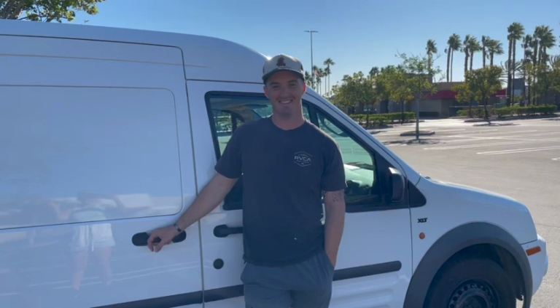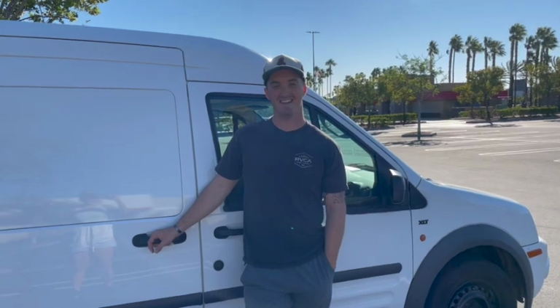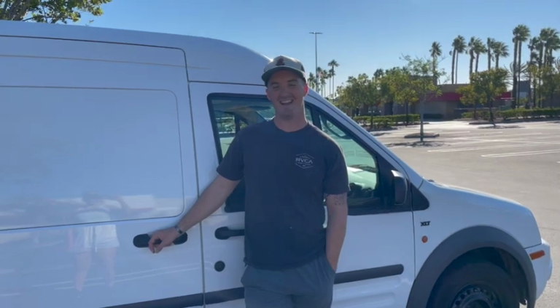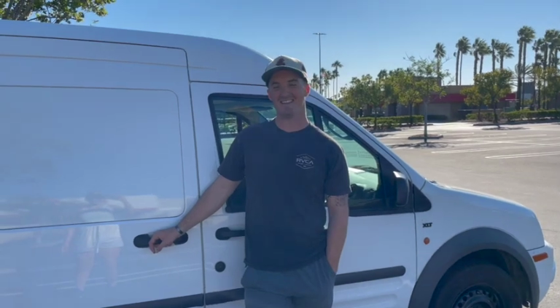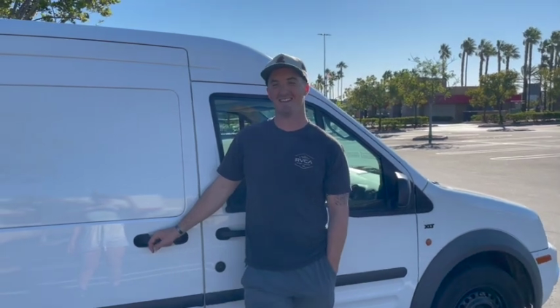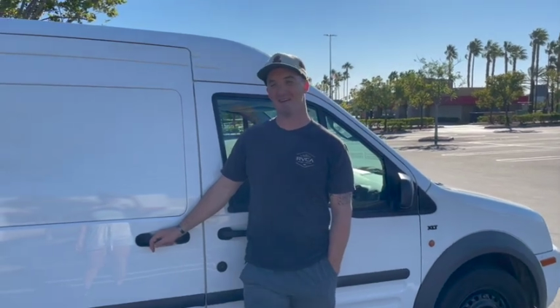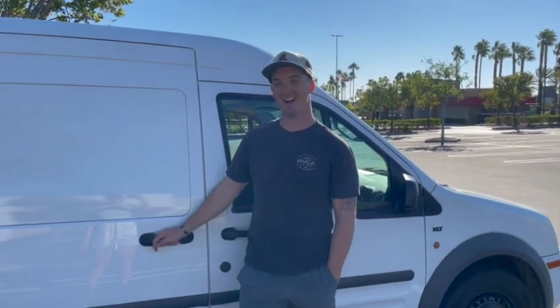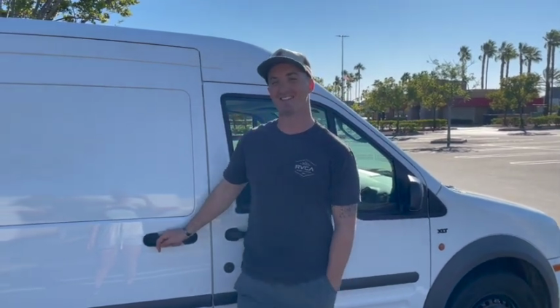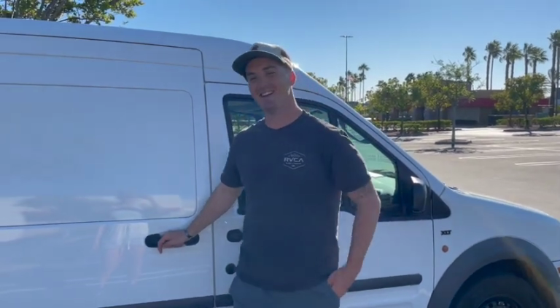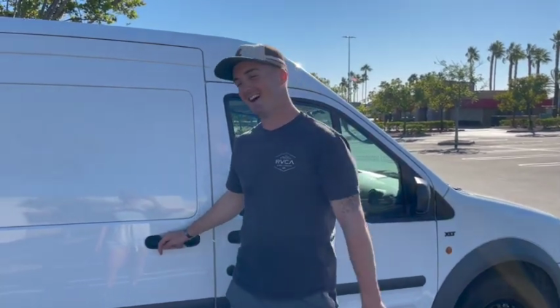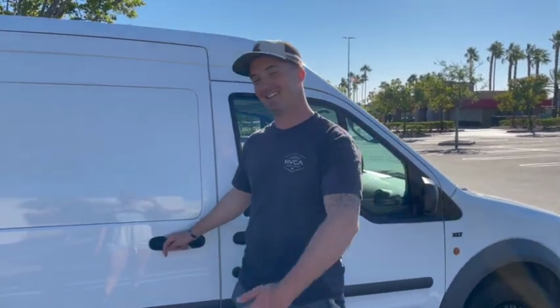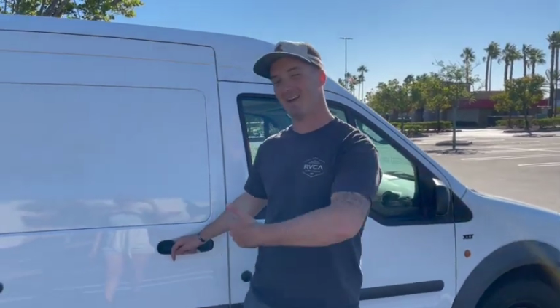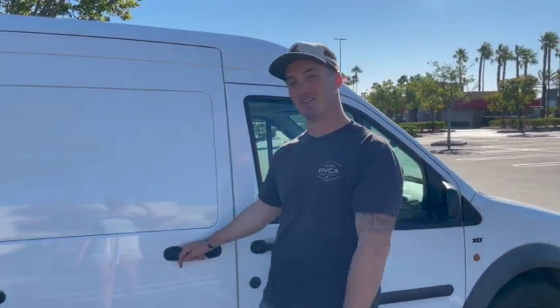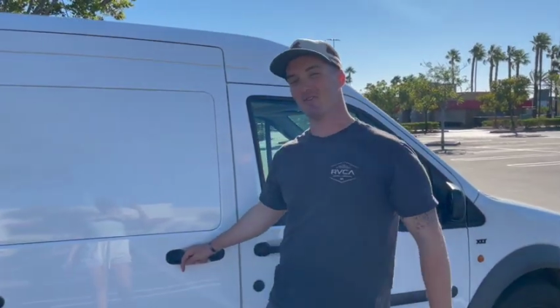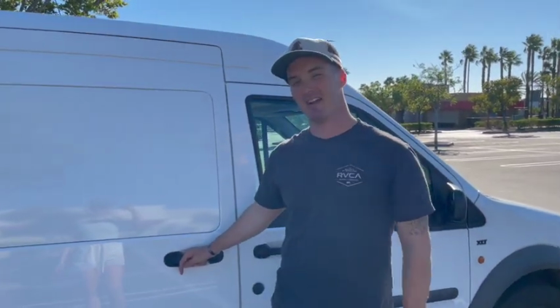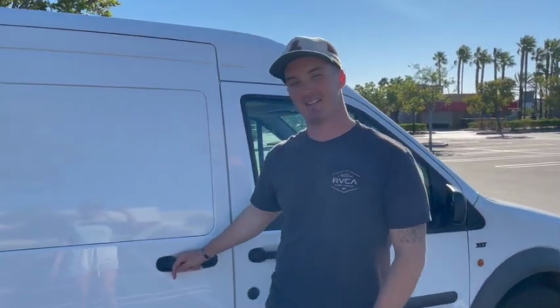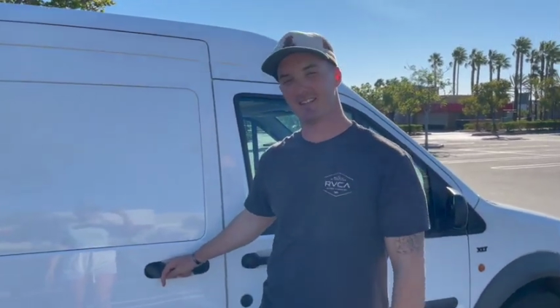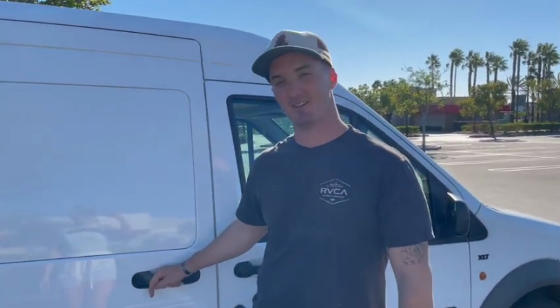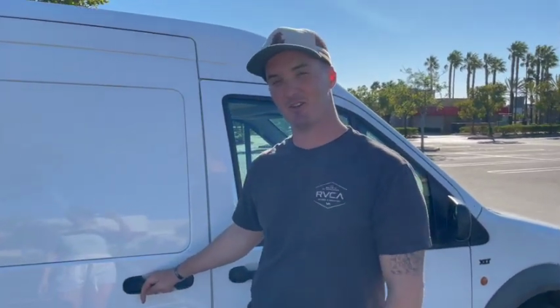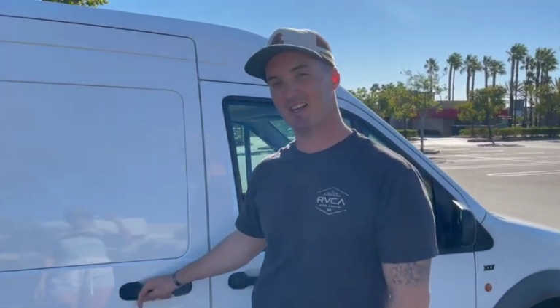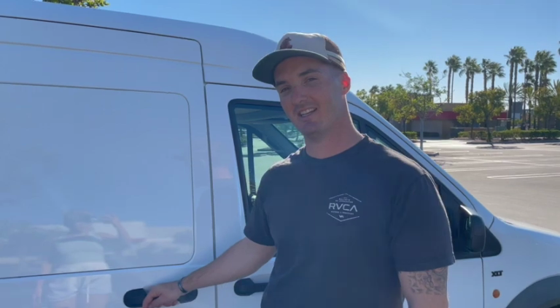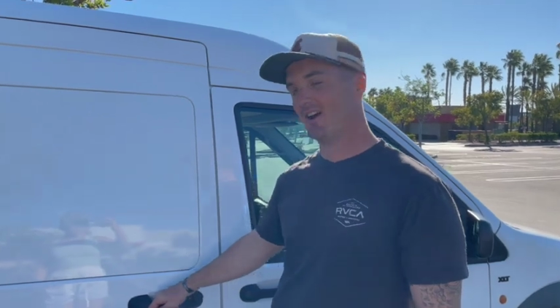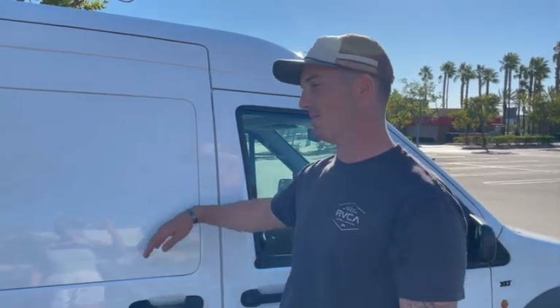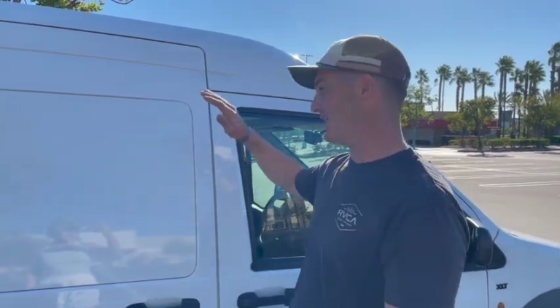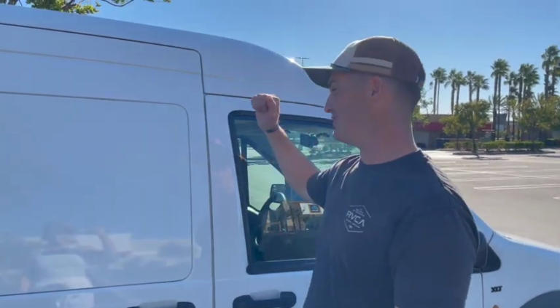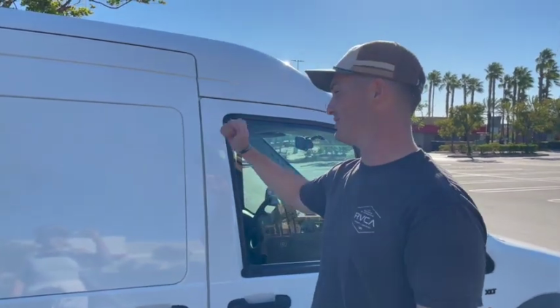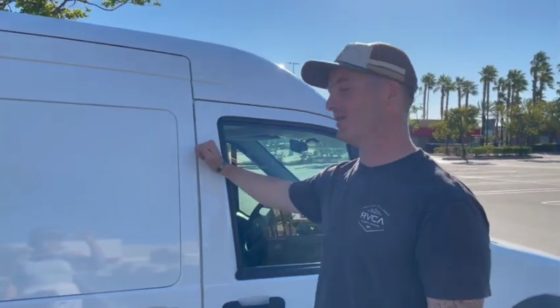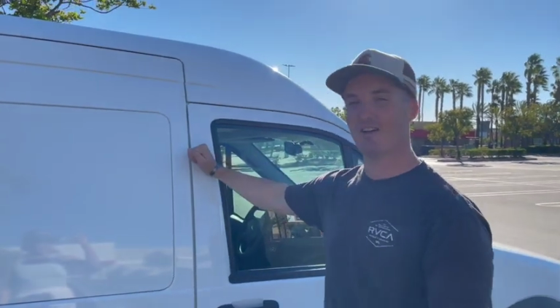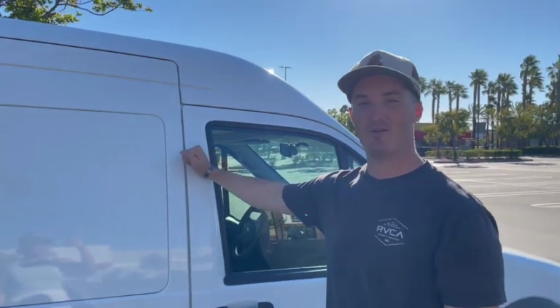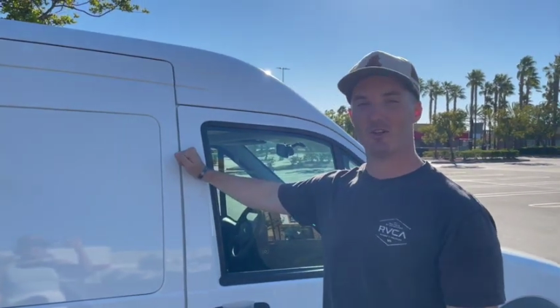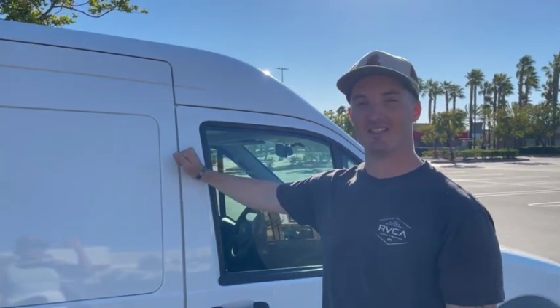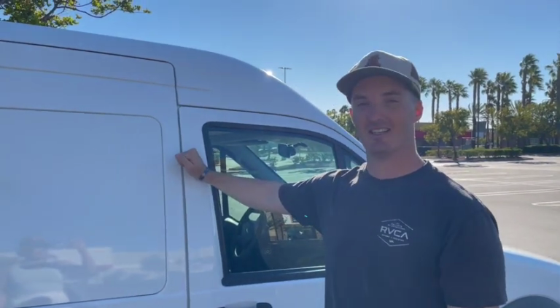Hey guys, I'm Josh. Today I'm going to be showing you guys the little conversion that I did on my 2012 Ford Transit Connect.